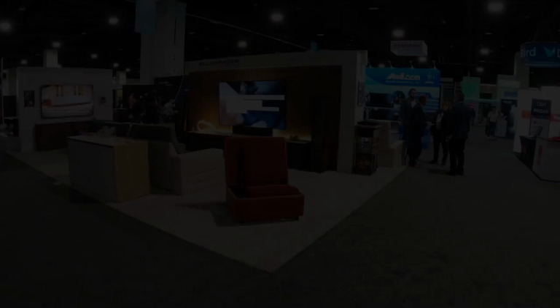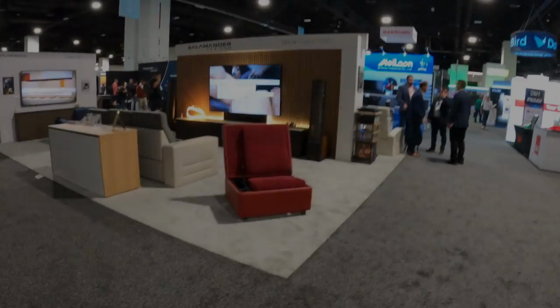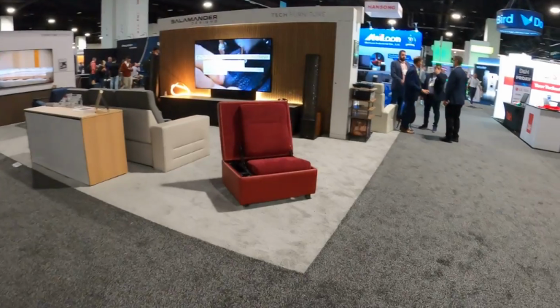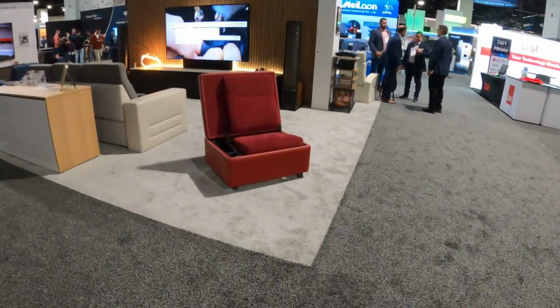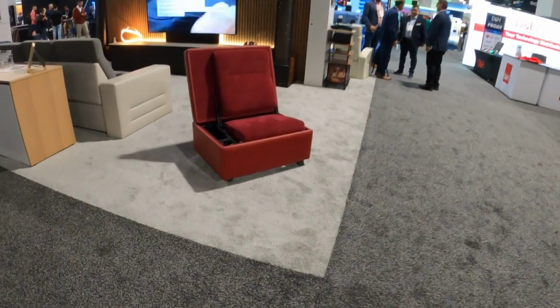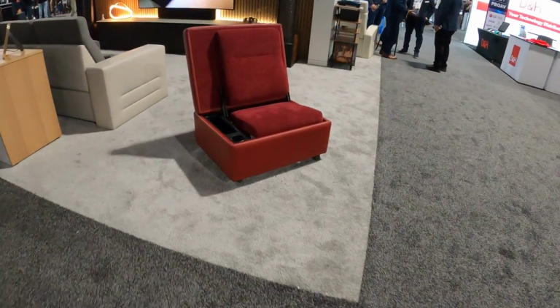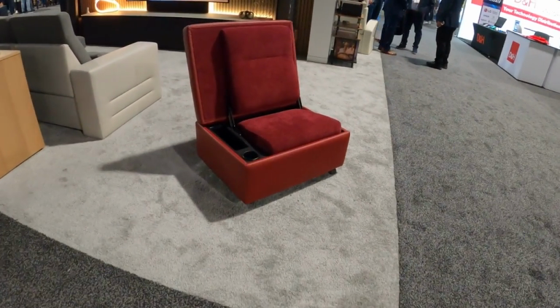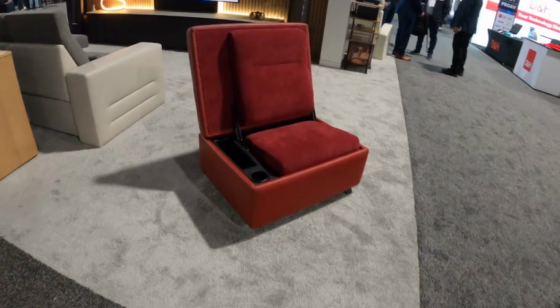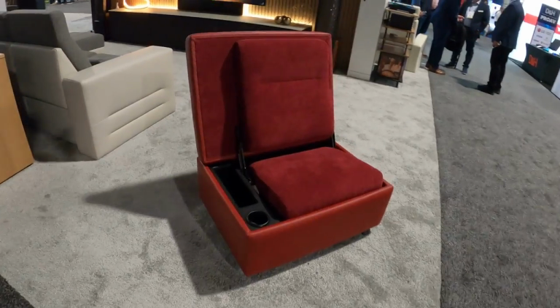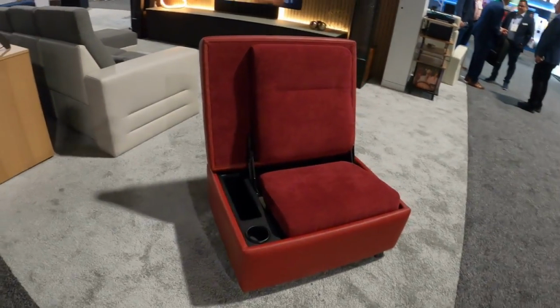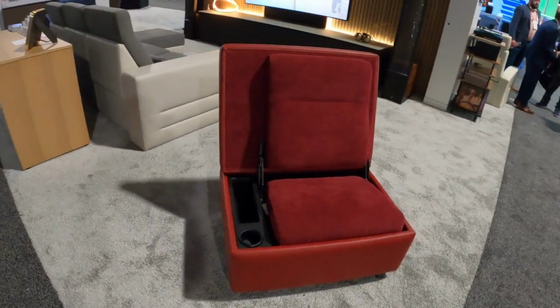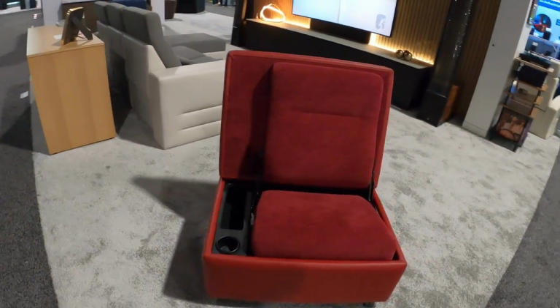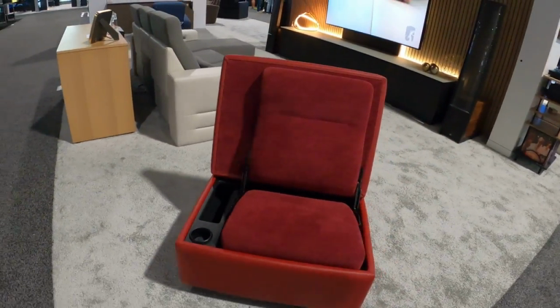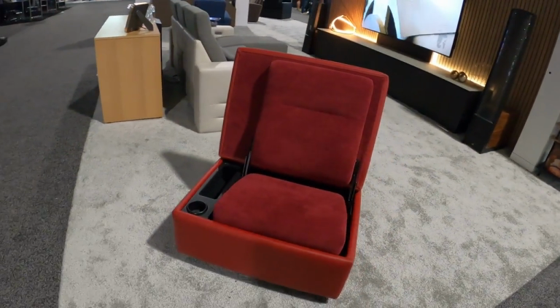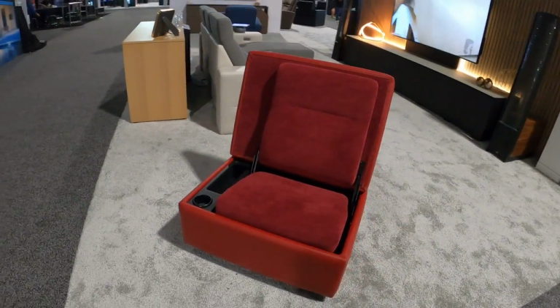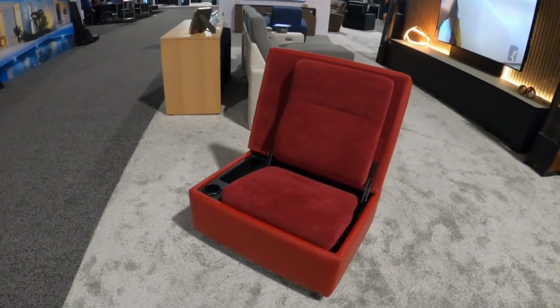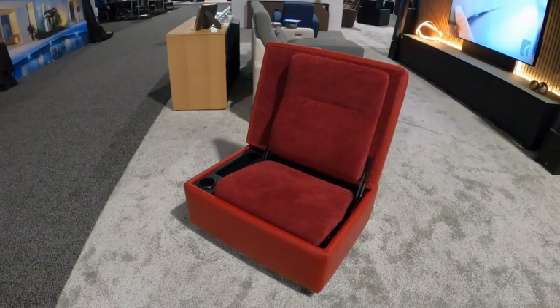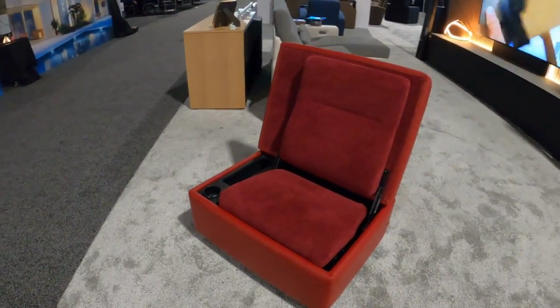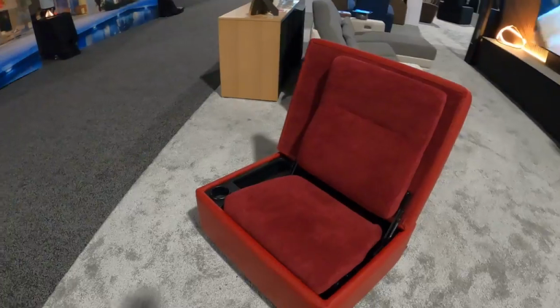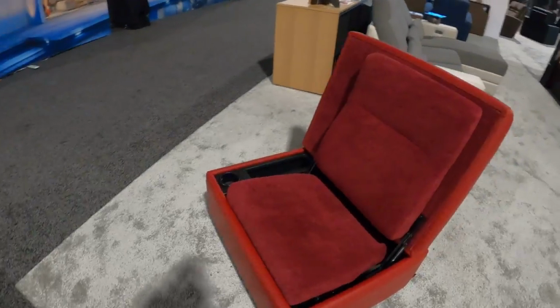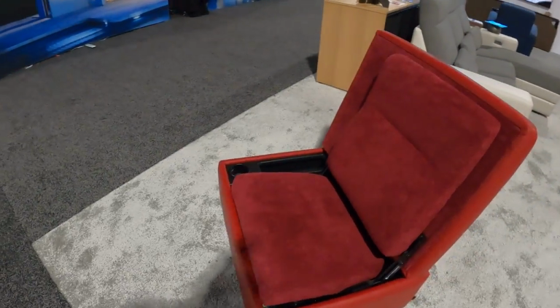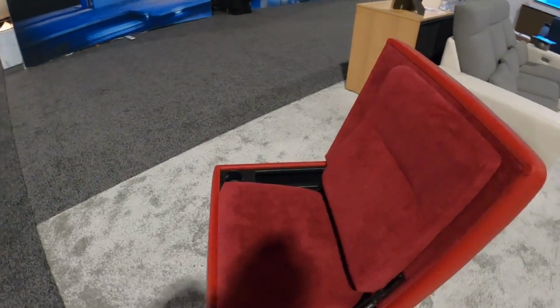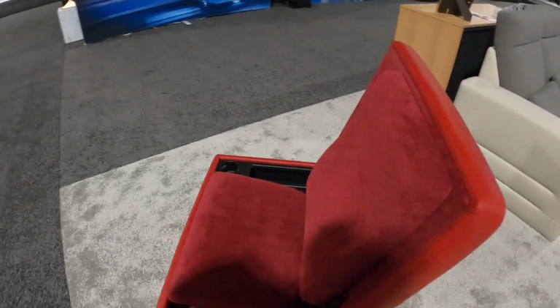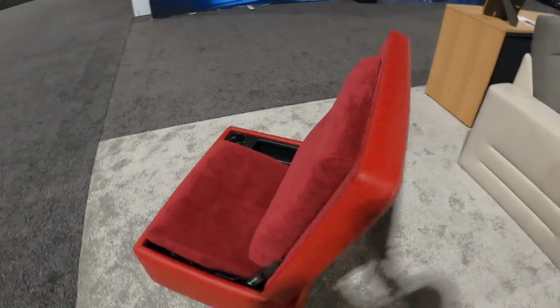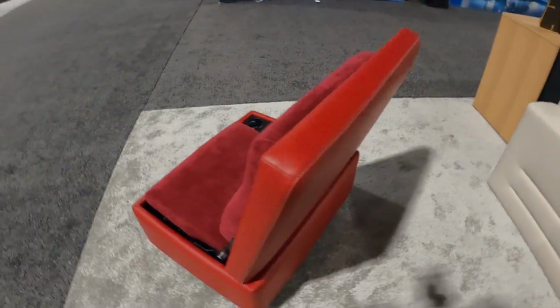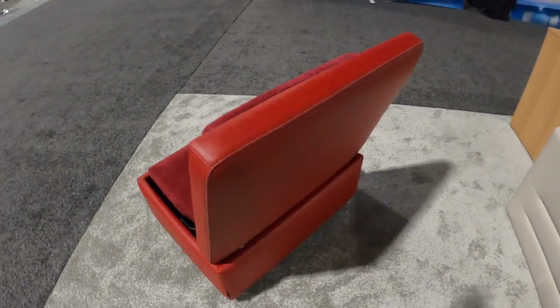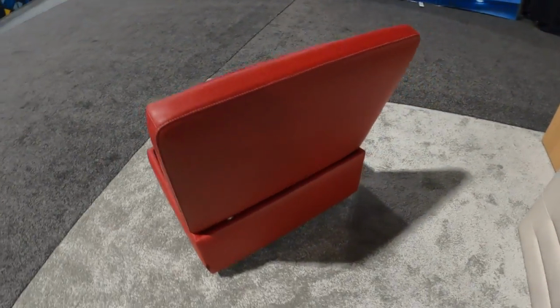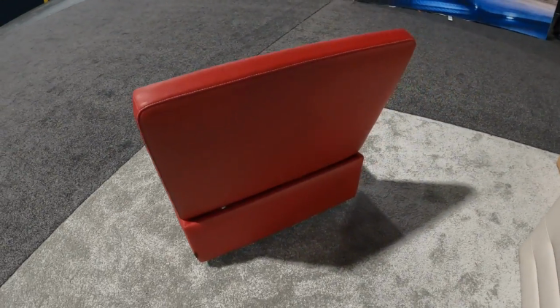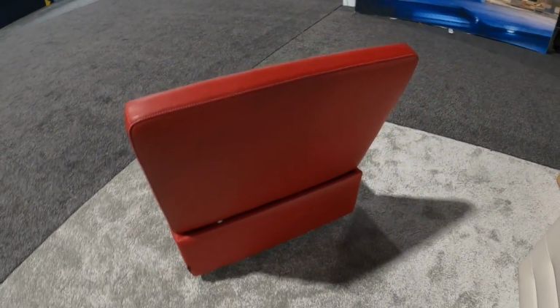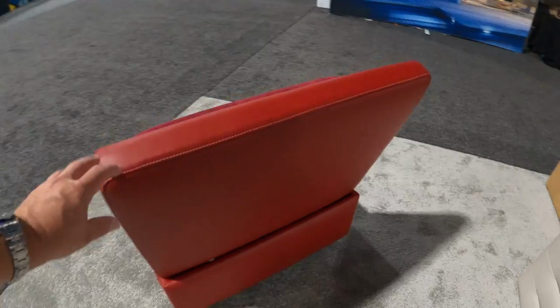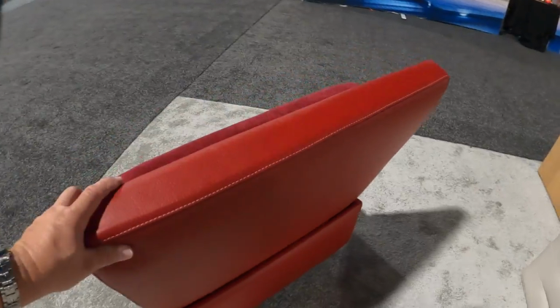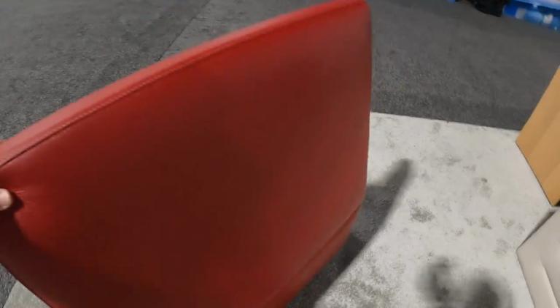Hey, welcome back to Tyler Theater Design Company. We're going to do a booth tour on Salamander Designs. This is a product we sell — home theater seats, furniture, cabinets. They have a few other bespoke-type solutions.